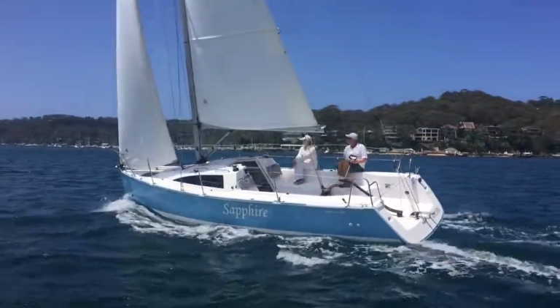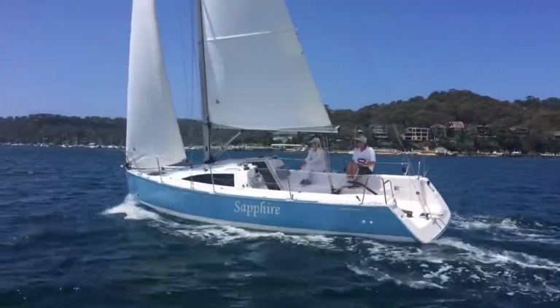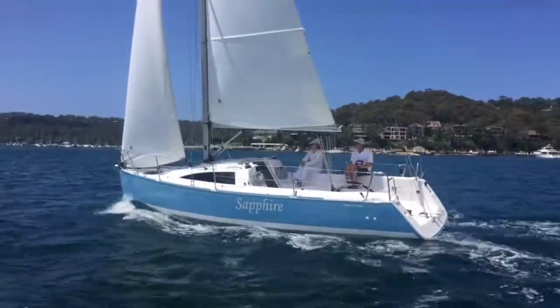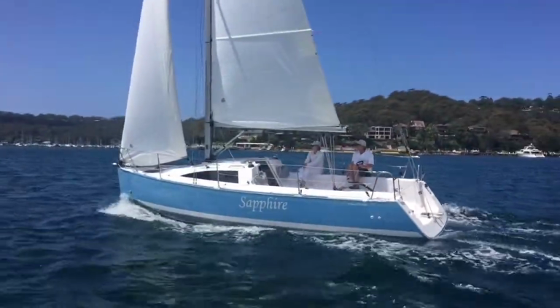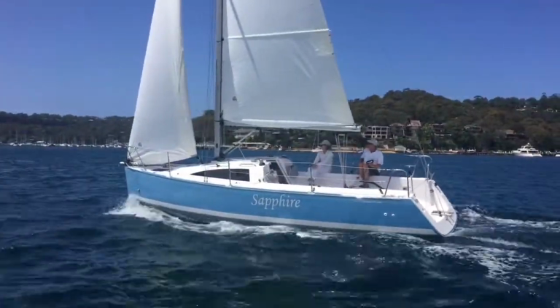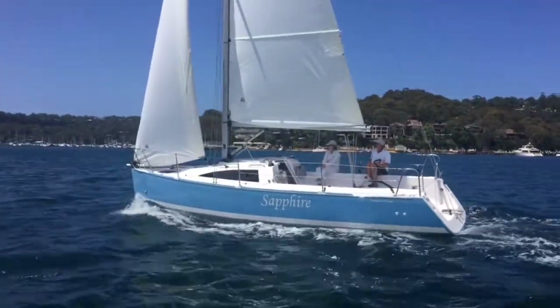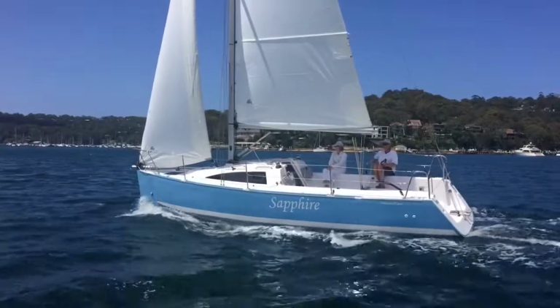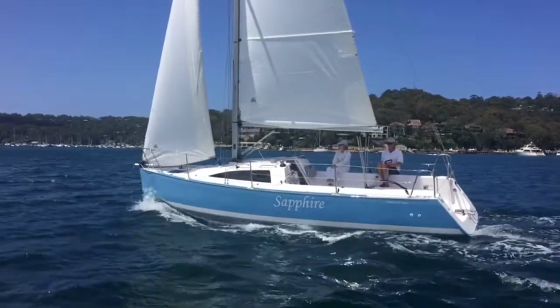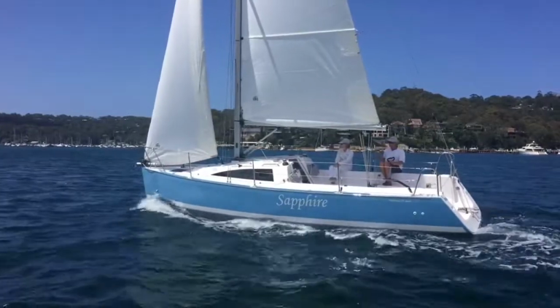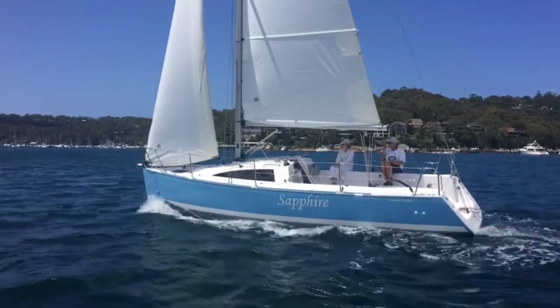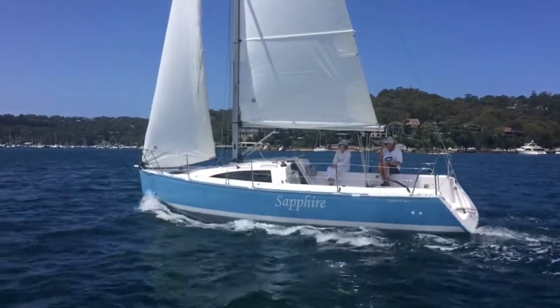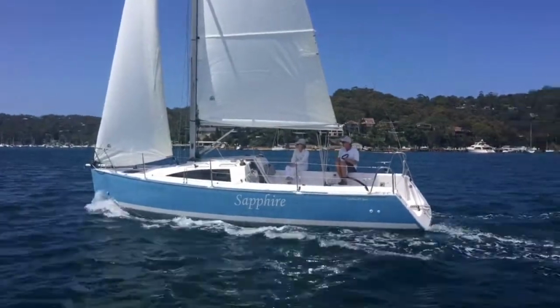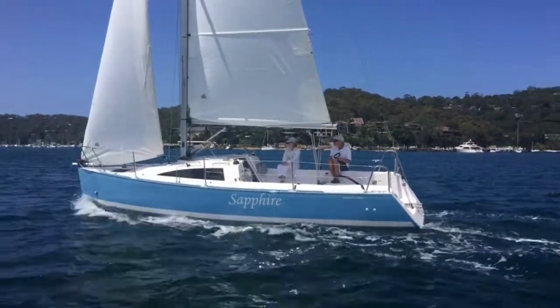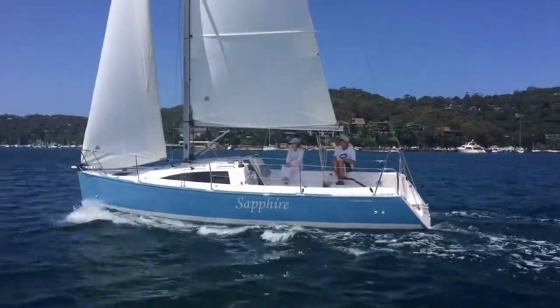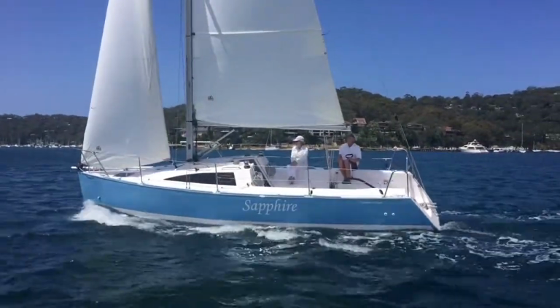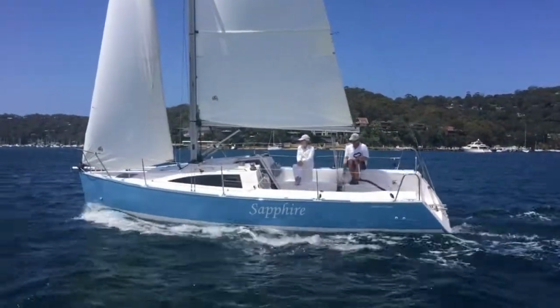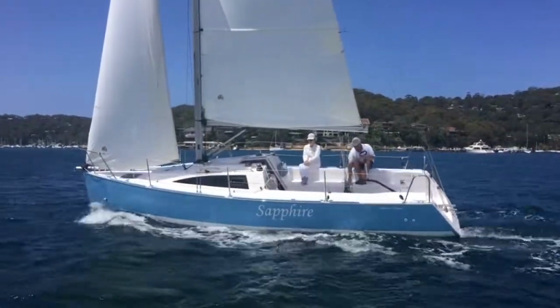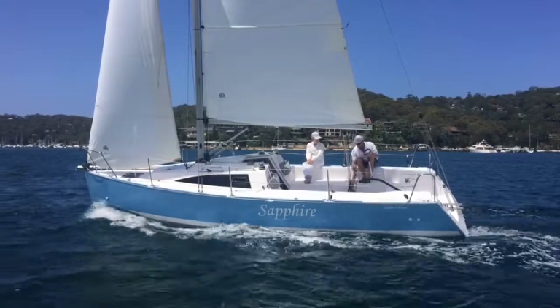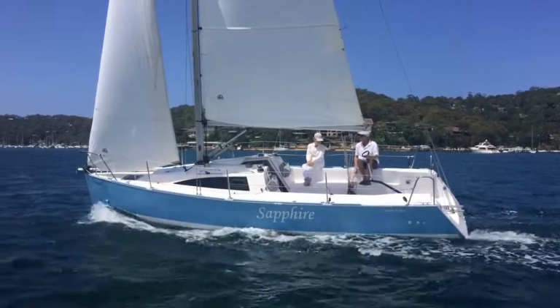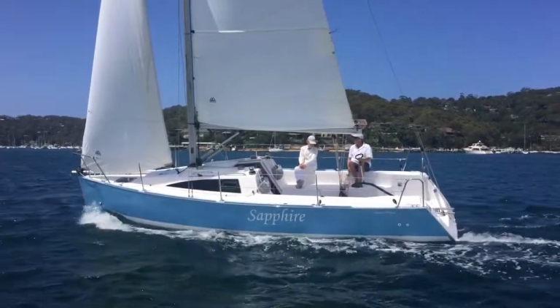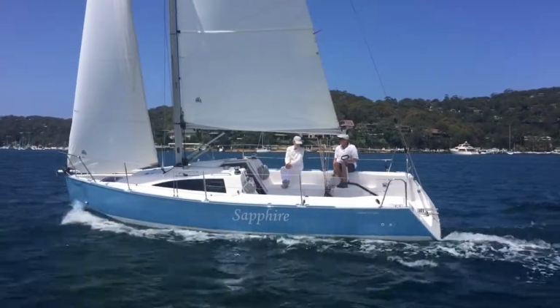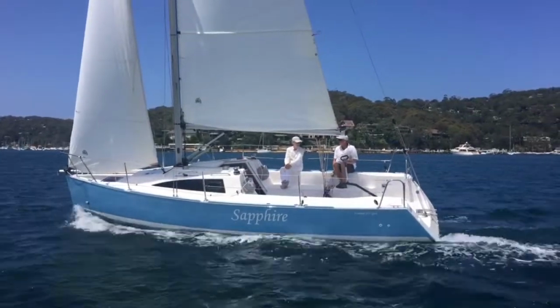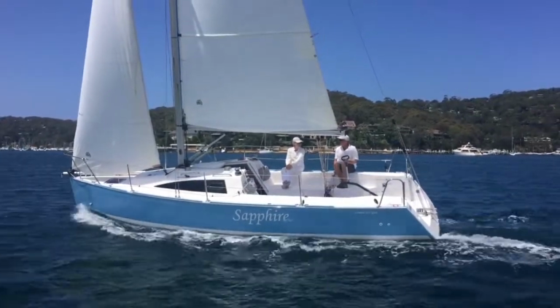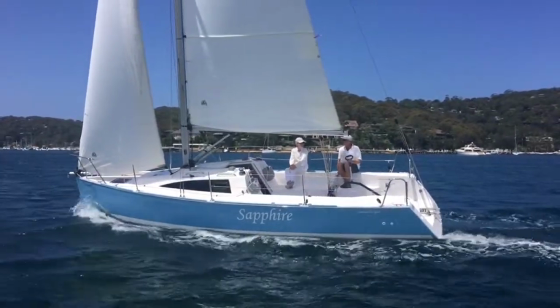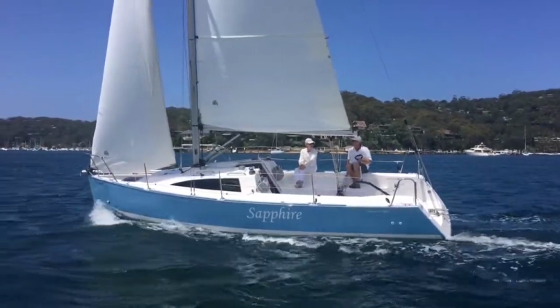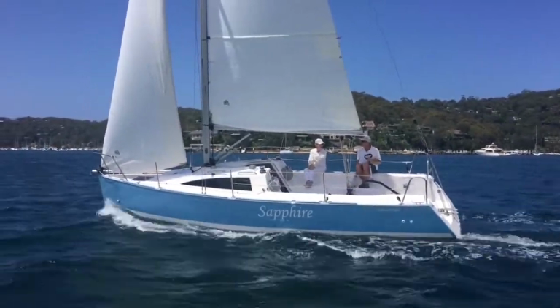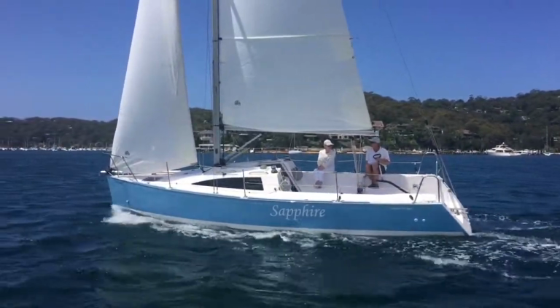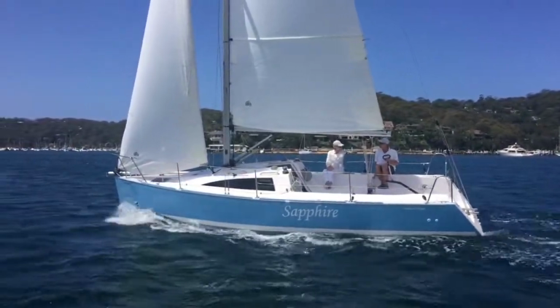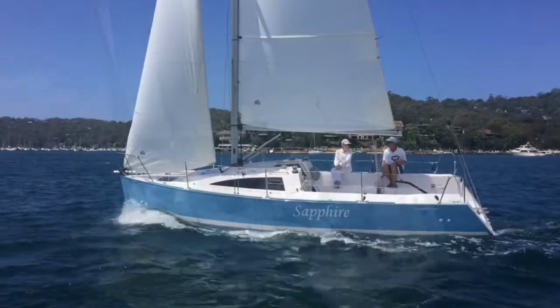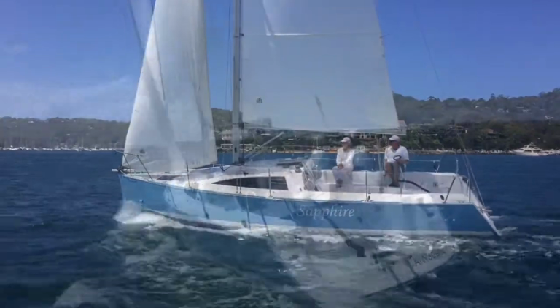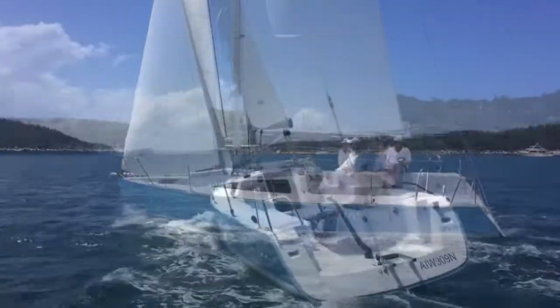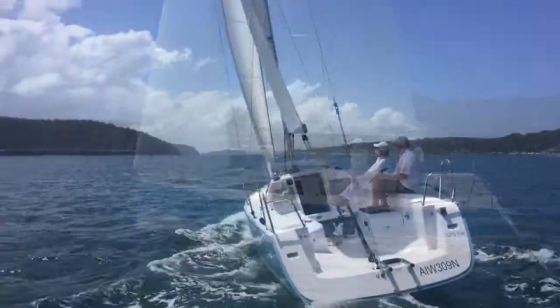Back out on the water, Sapphire really did prove to be a very easy boat to sail. Her huge cockpit provides a comfortable helm position with a good line of sight, and the self-tacking headsail makes sailing to windward completely effortless.